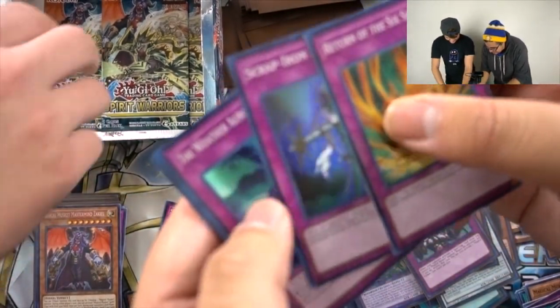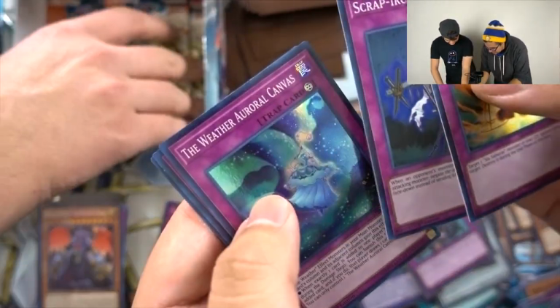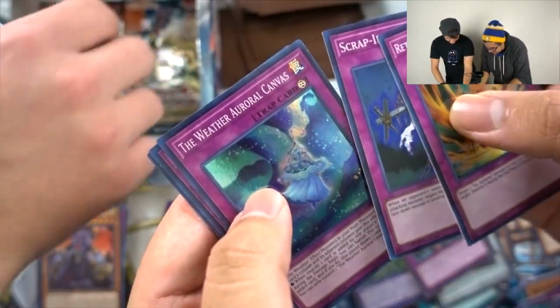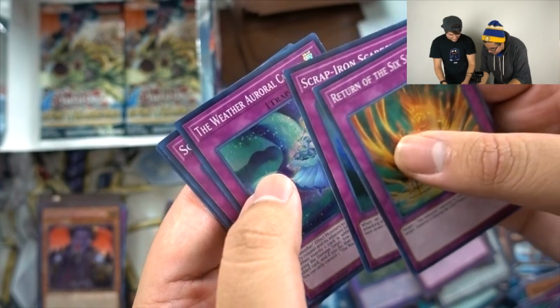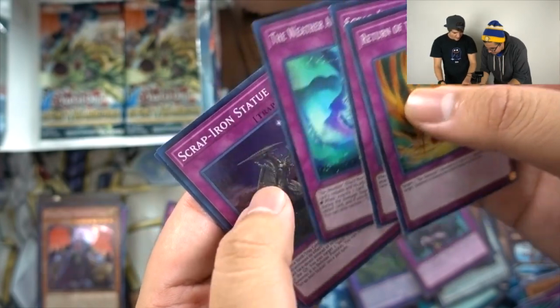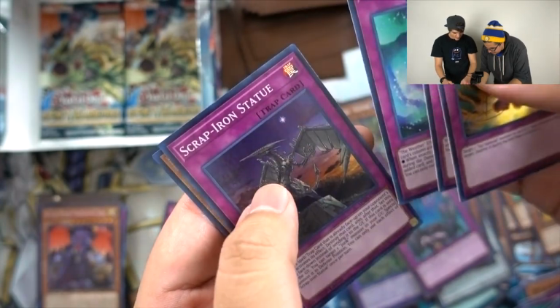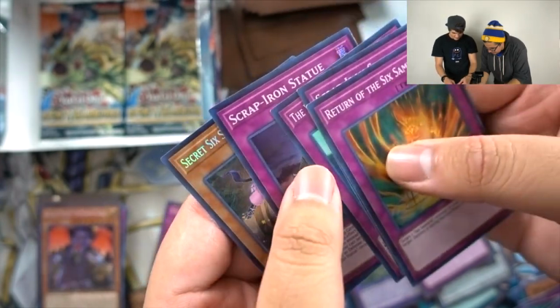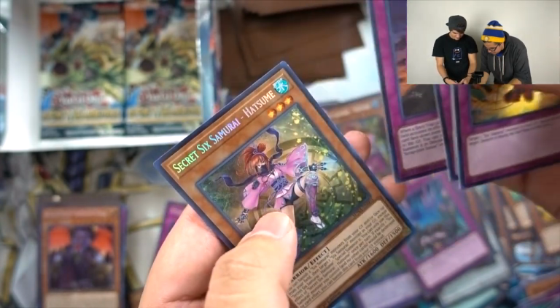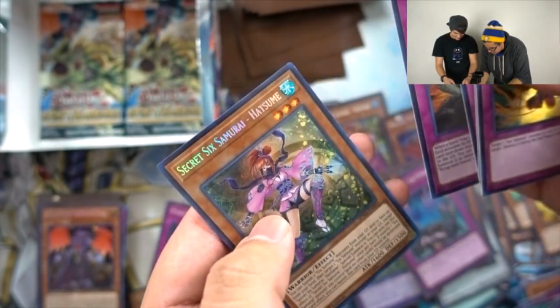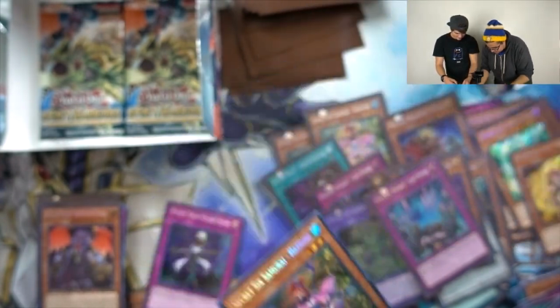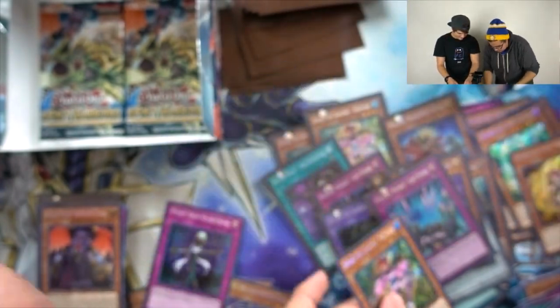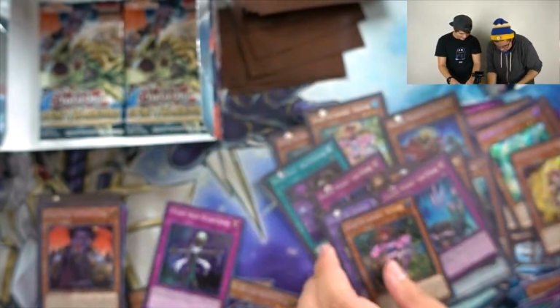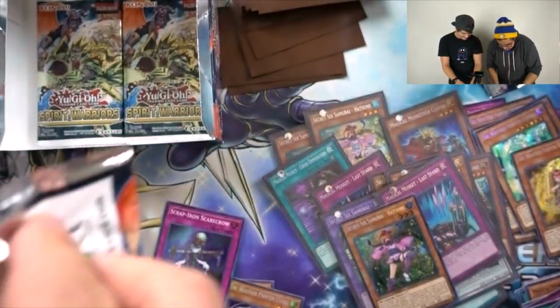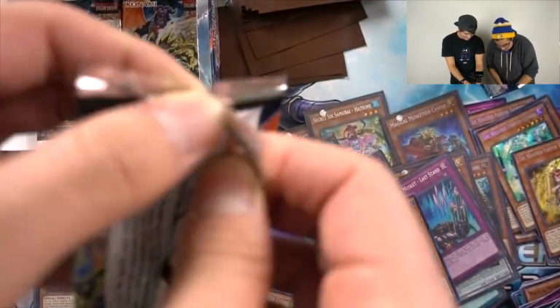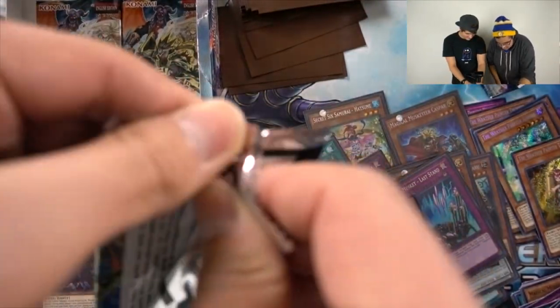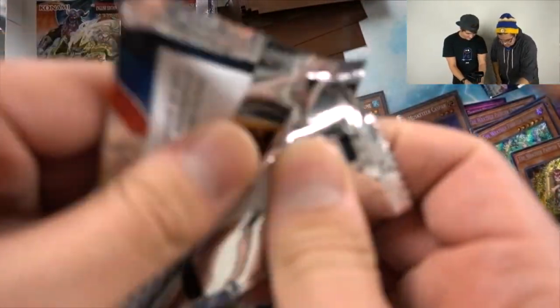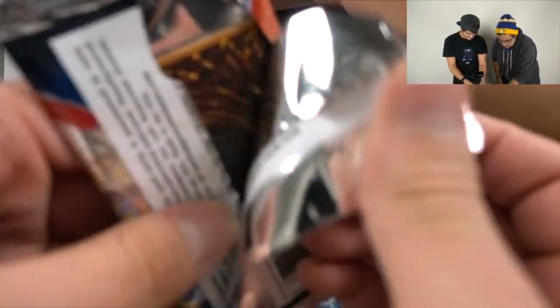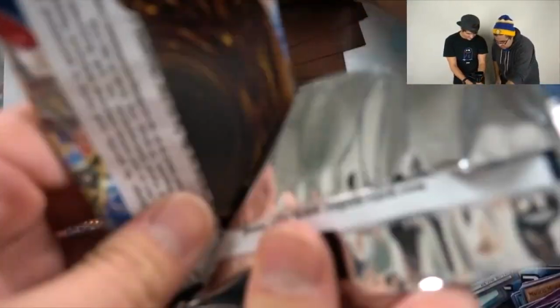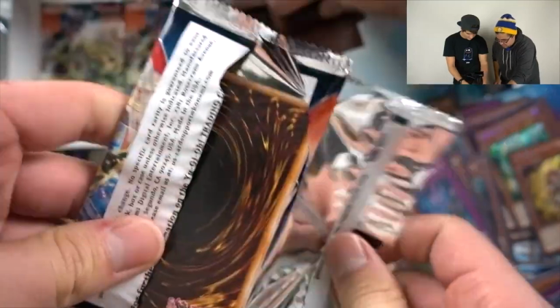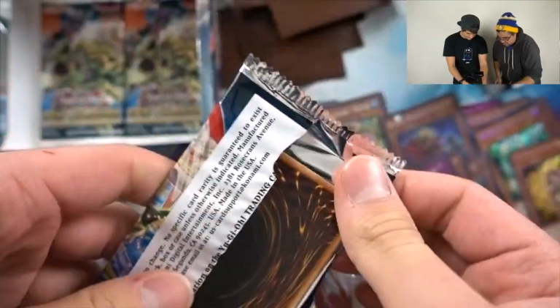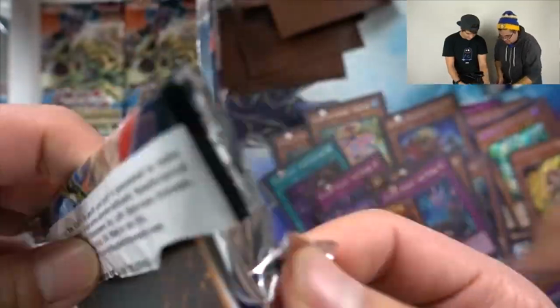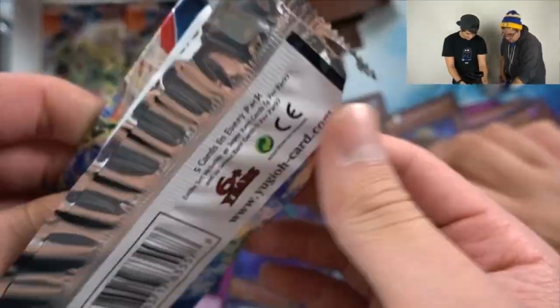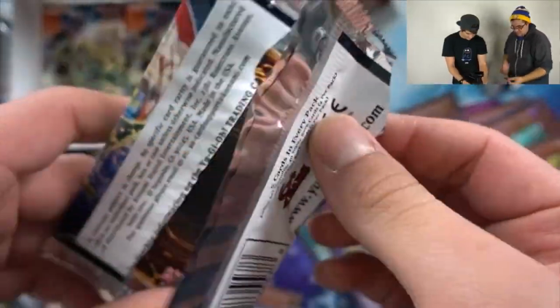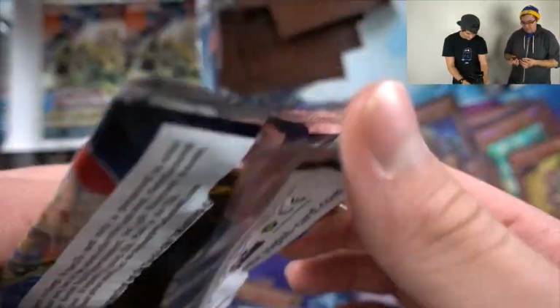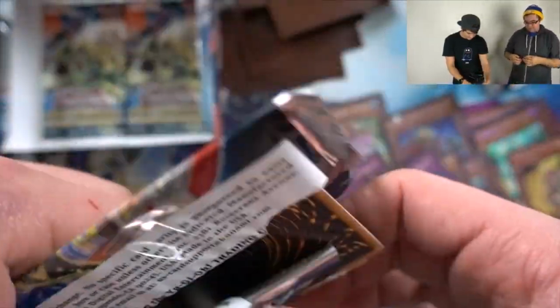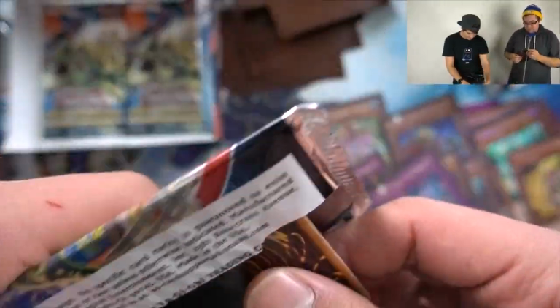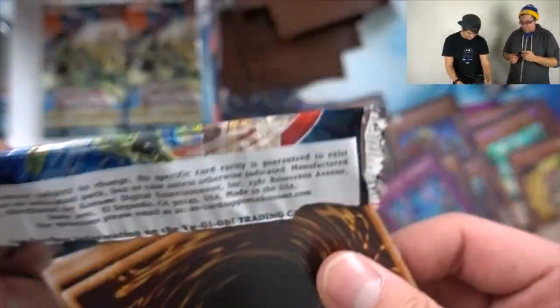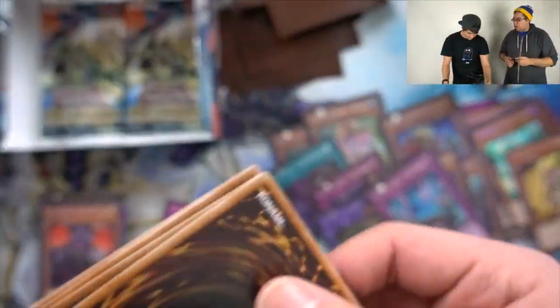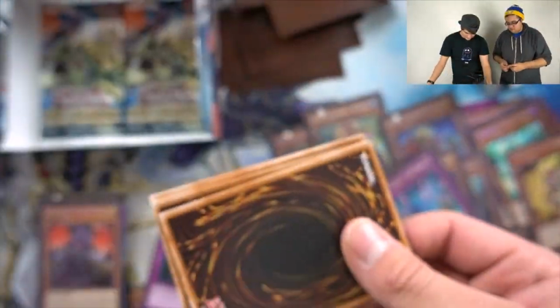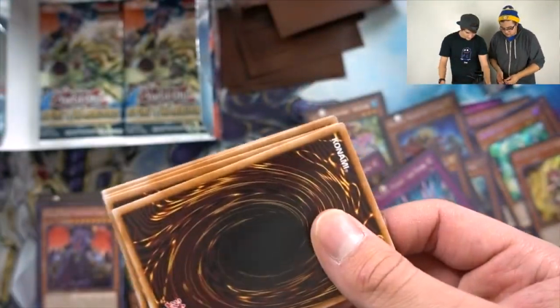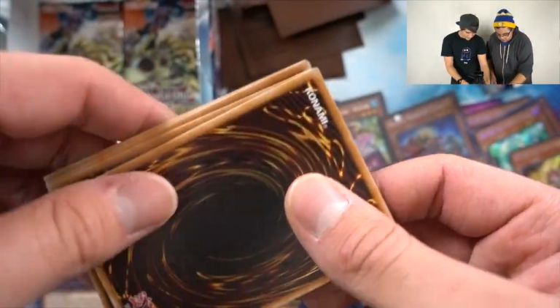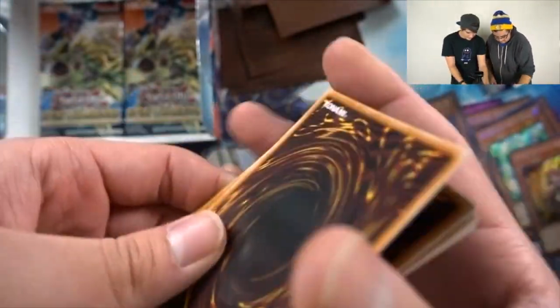Scrap Iron Scarecrow, Aurora Canvas, Statue, and another Hatsume — there's another page. I already got three, or four? We need one more Casper.